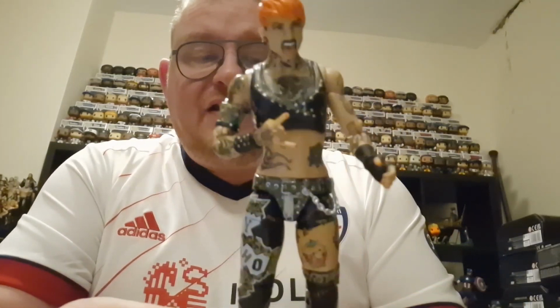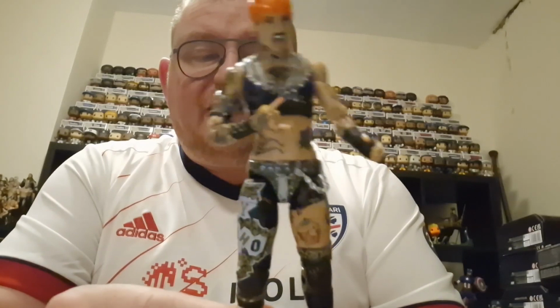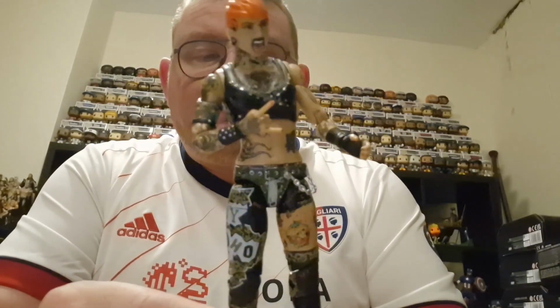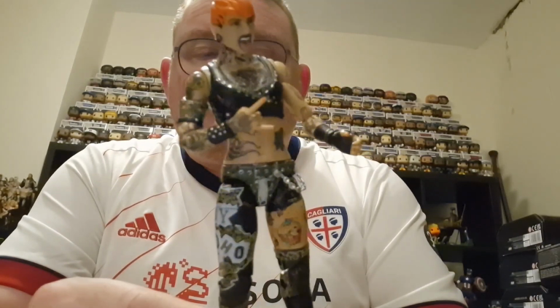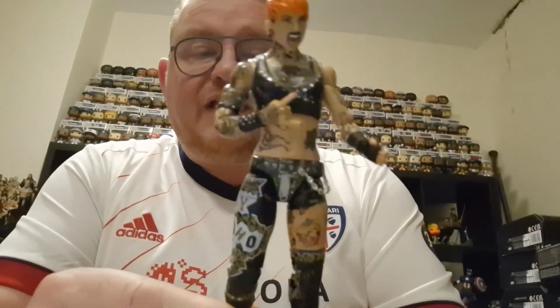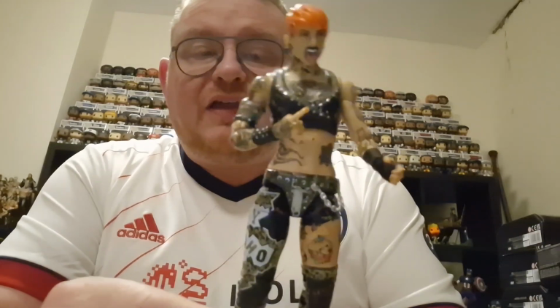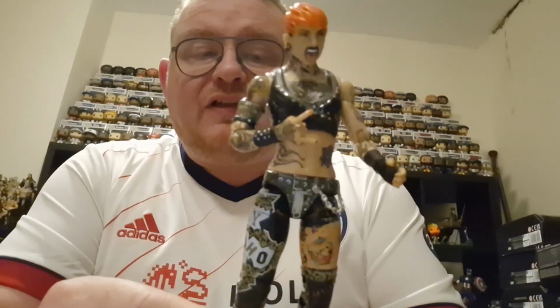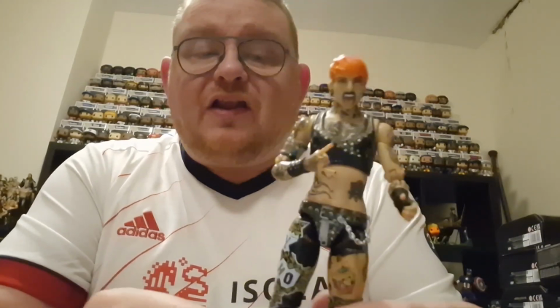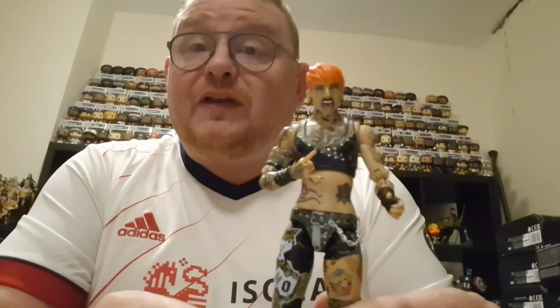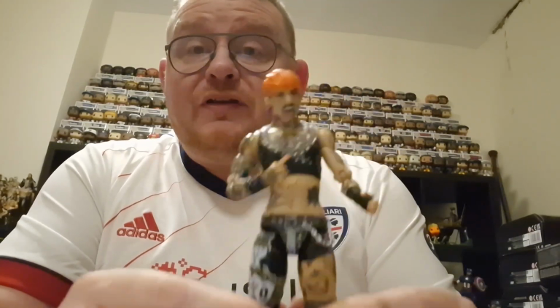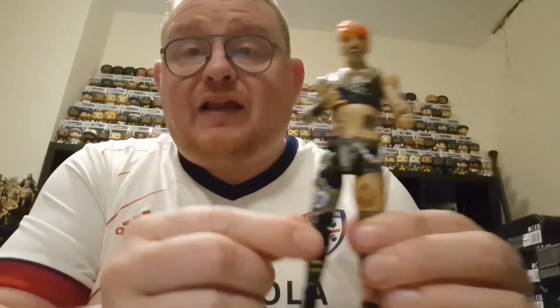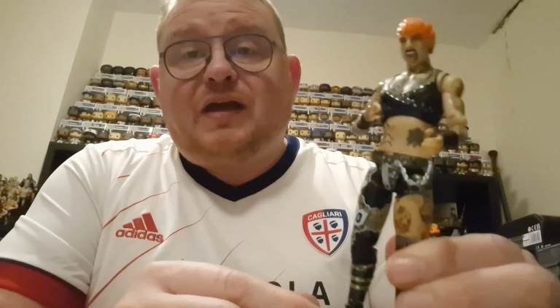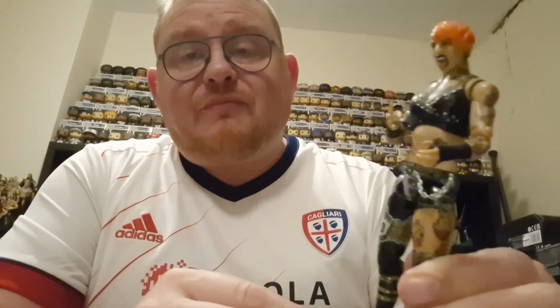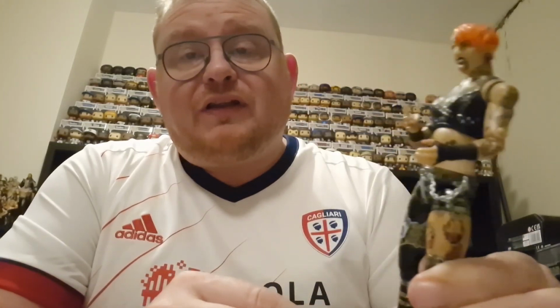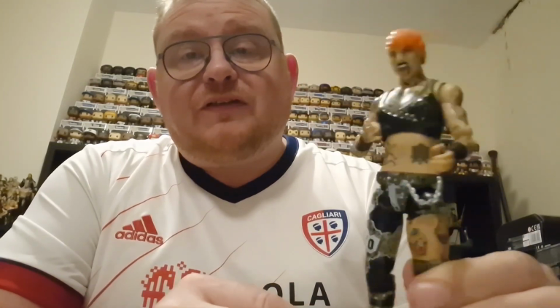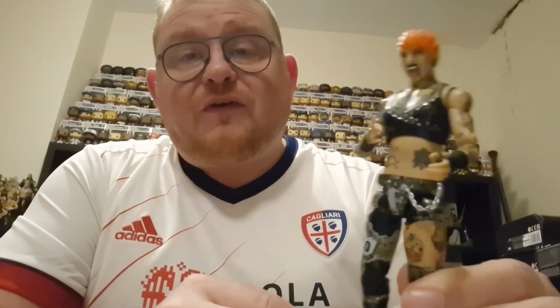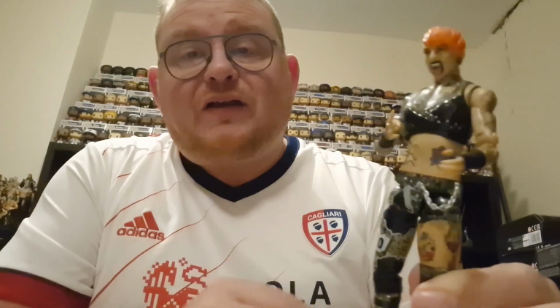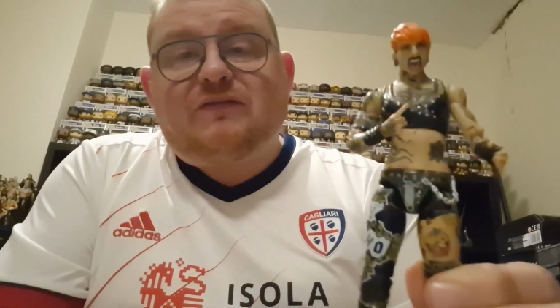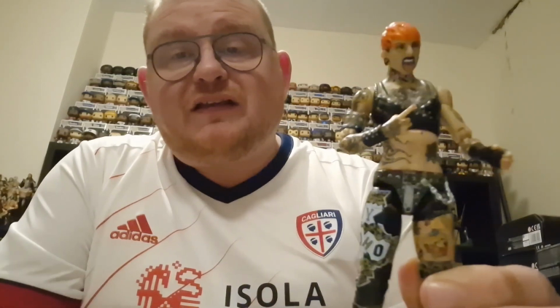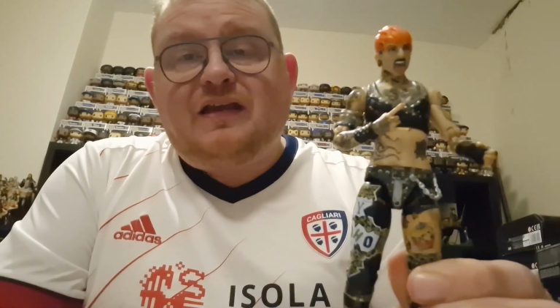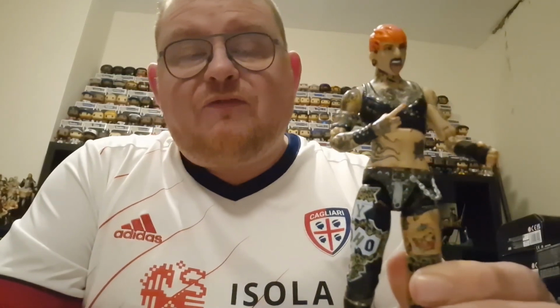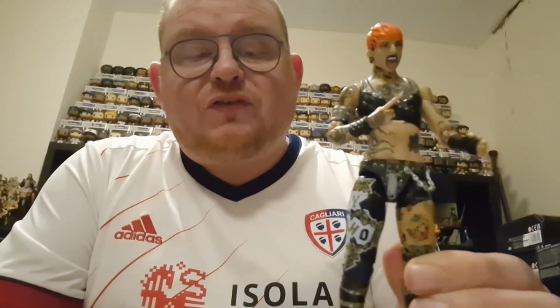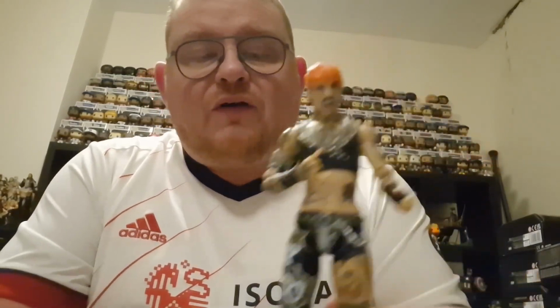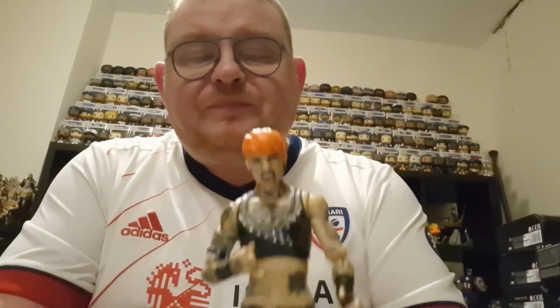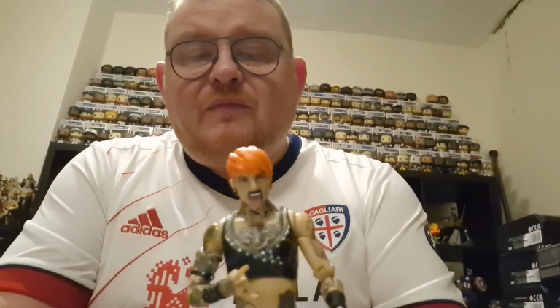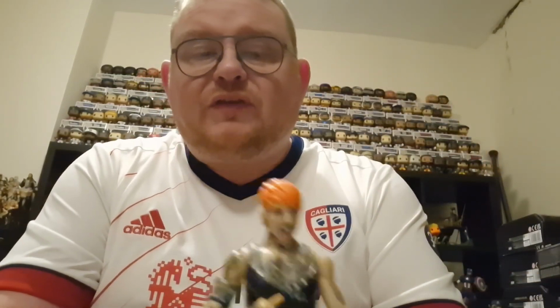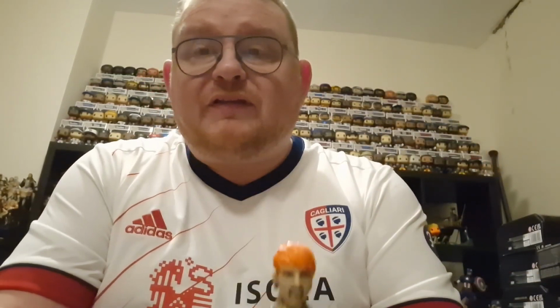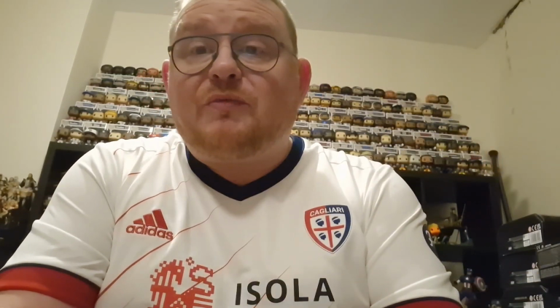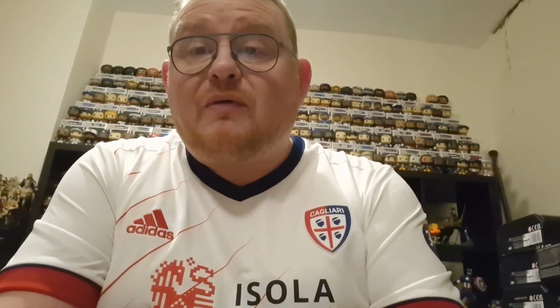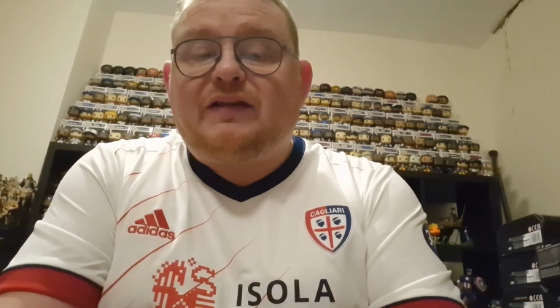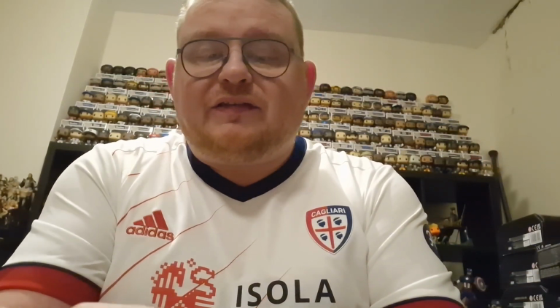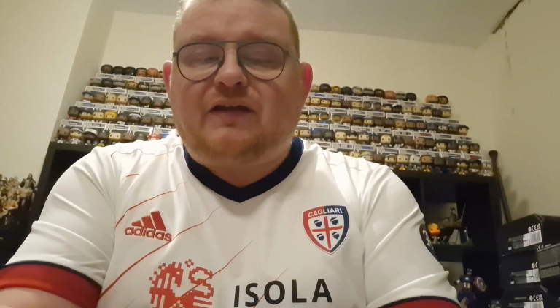We will take Ruby Soho and add her to the AEW Unmatched Series 6 section and see how she looks with the other figures in the collection. Hopefully we do get Alistair Black and Brodie Lee to finish off Unmatched Series 6 before too long. But let's take Ruby Soho and add her into the collection.